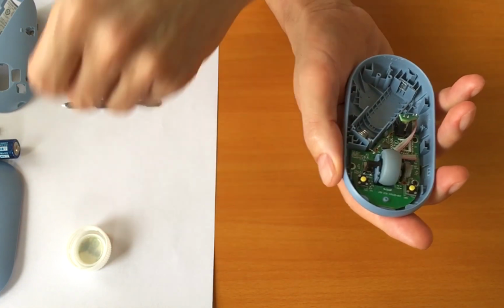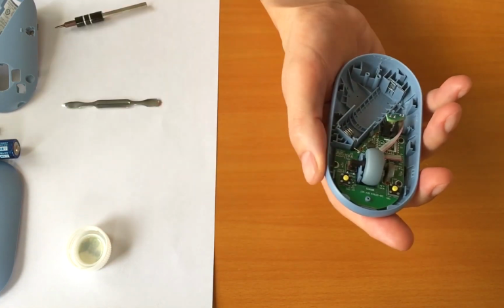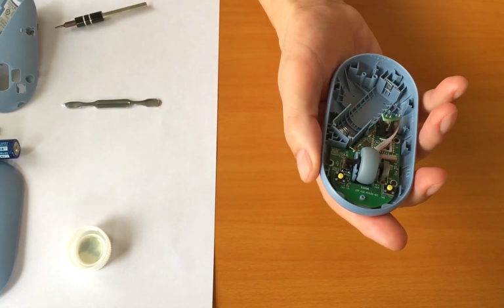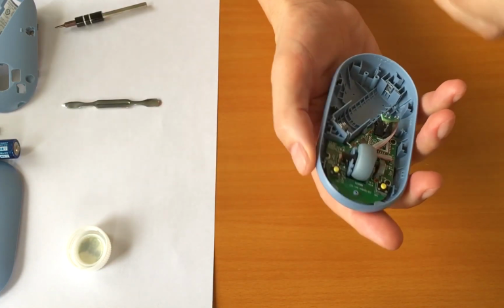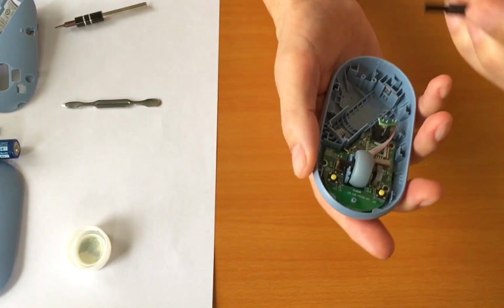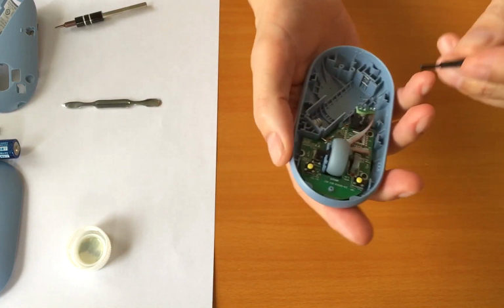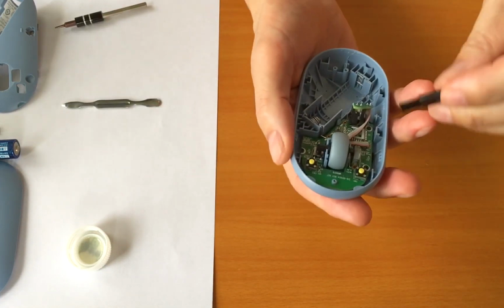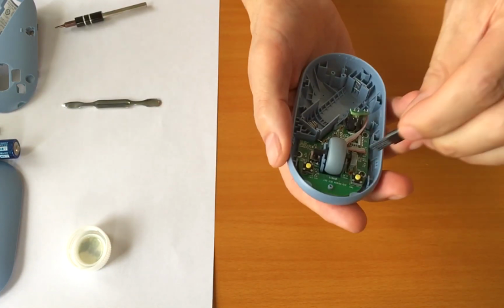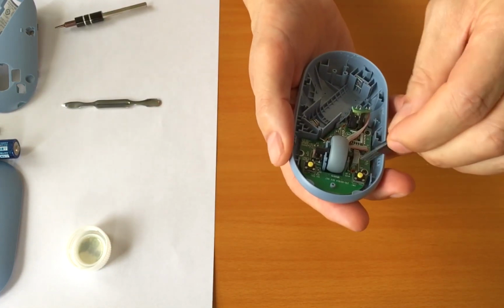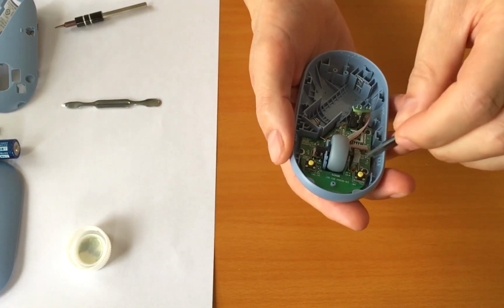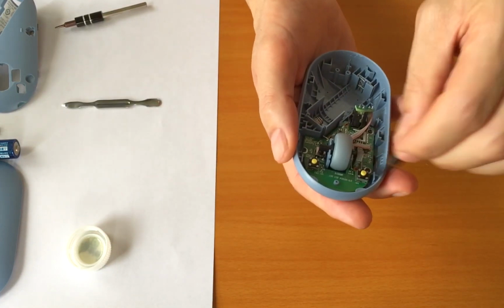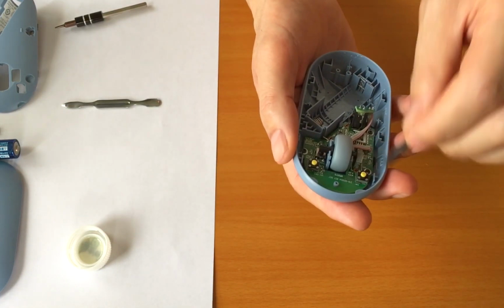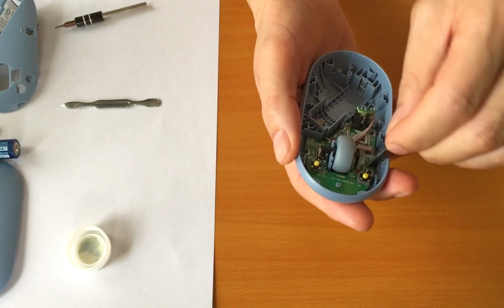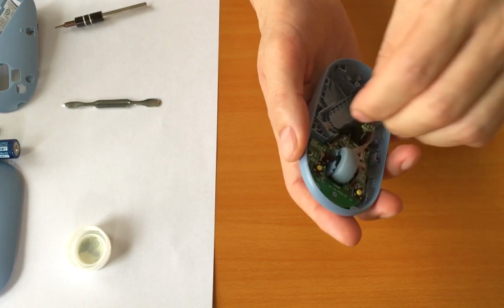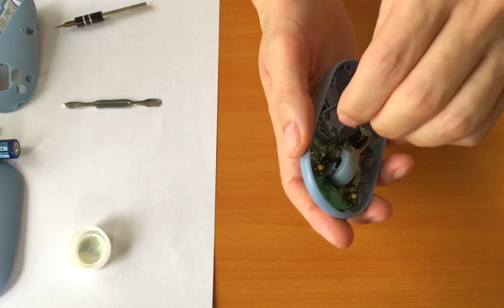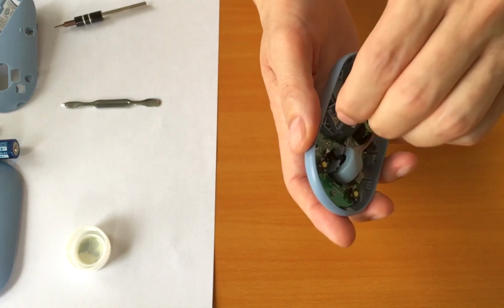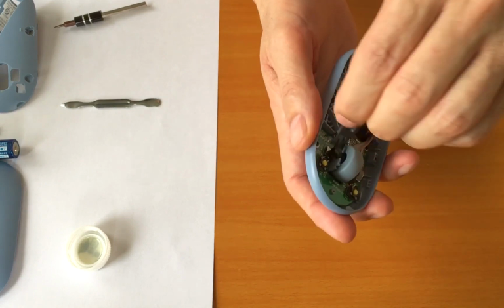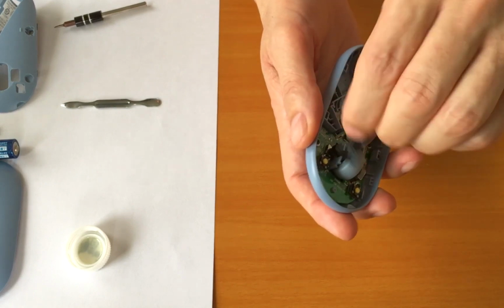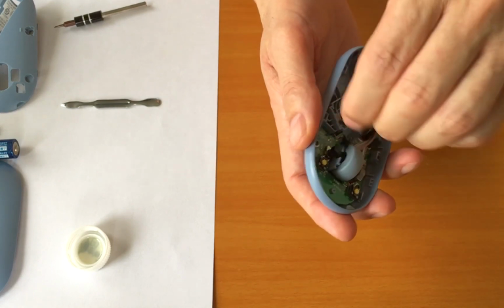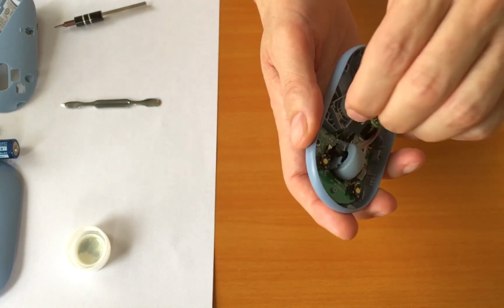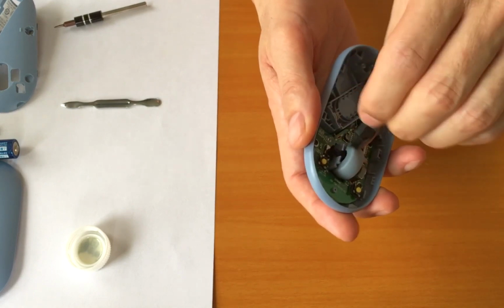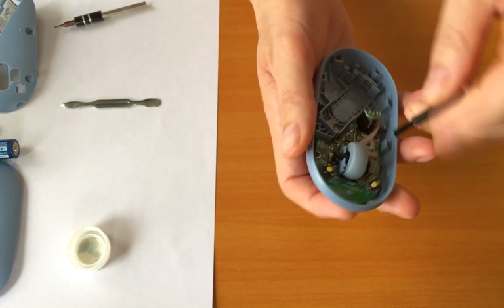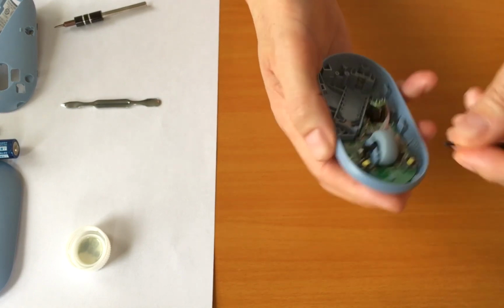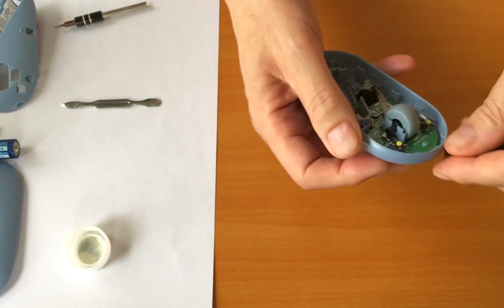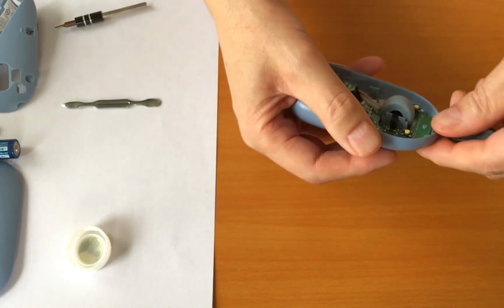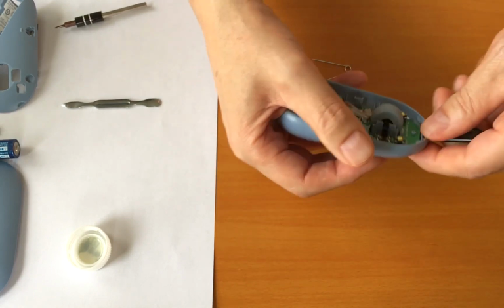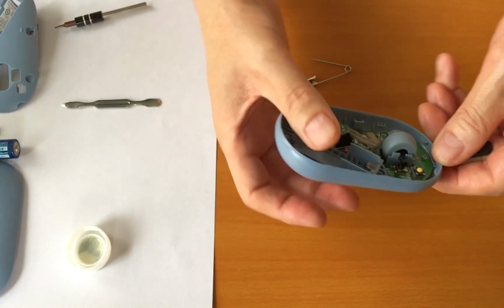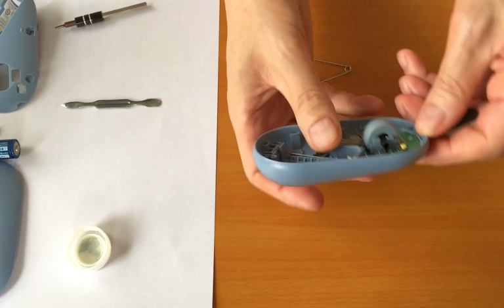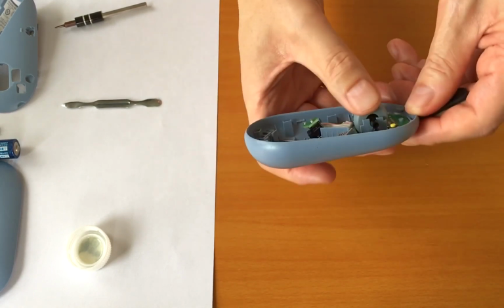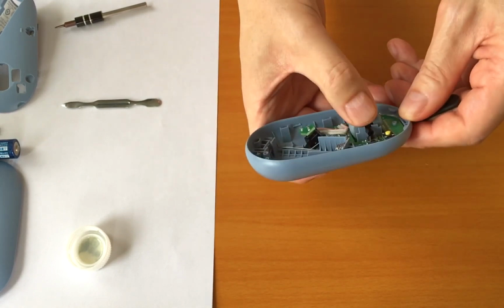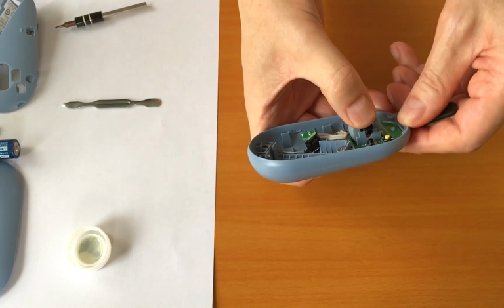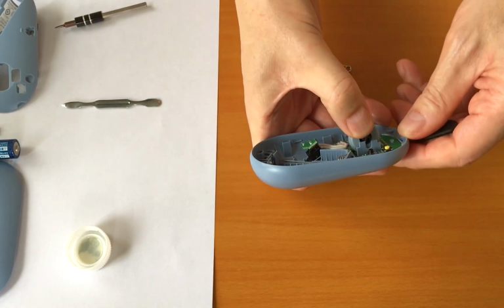Clean the dust and remove the dust balls around the buttons and the mouse wheel with a brush.